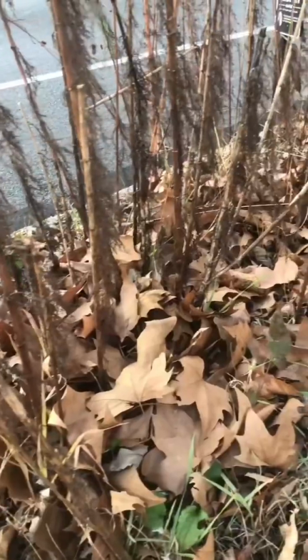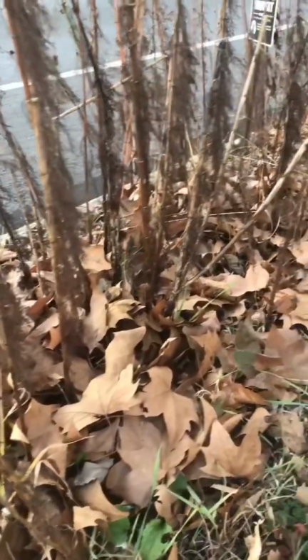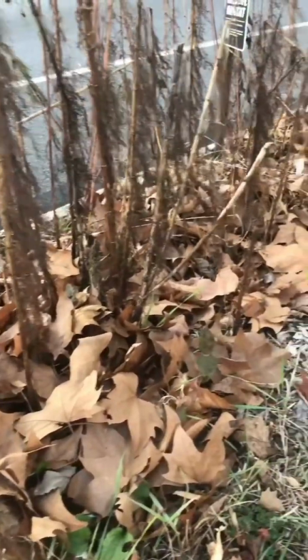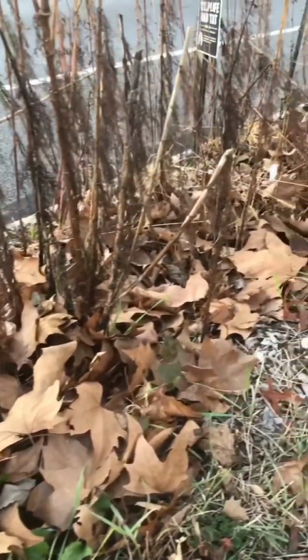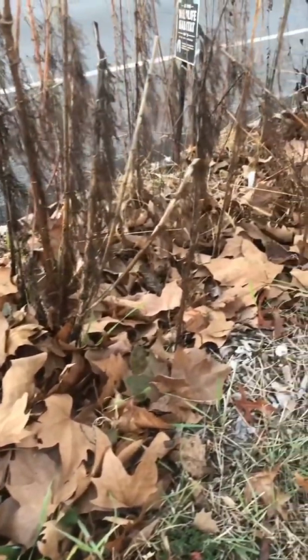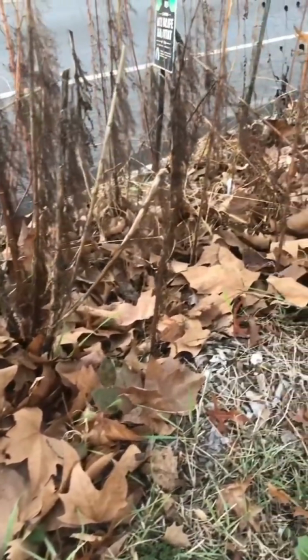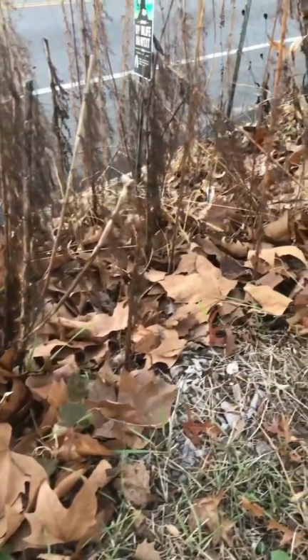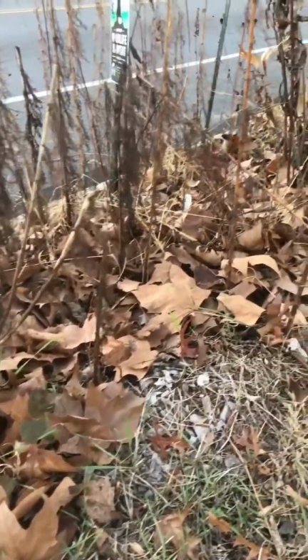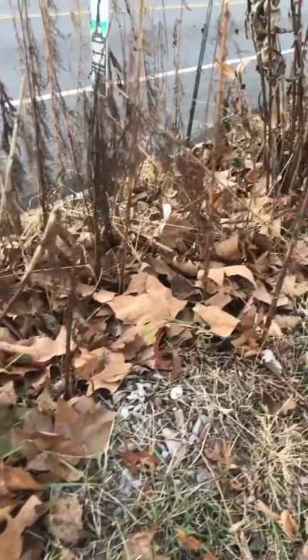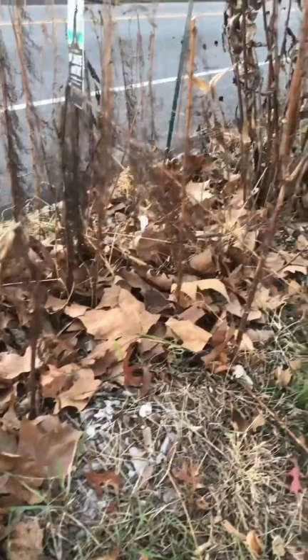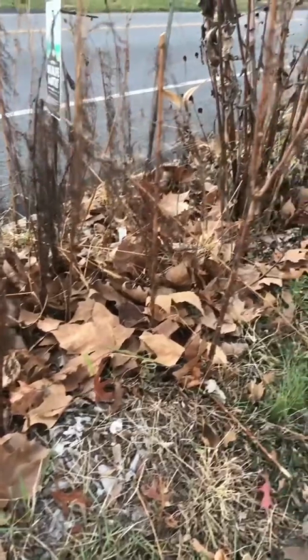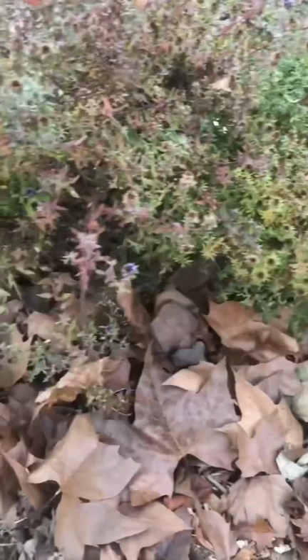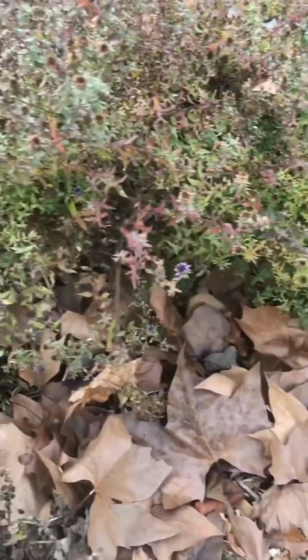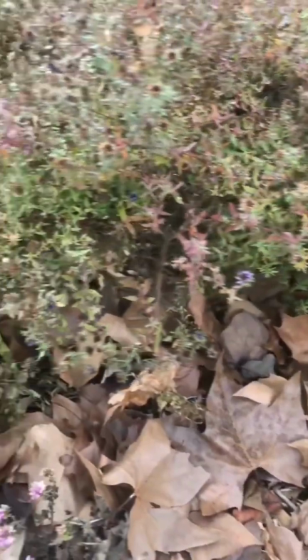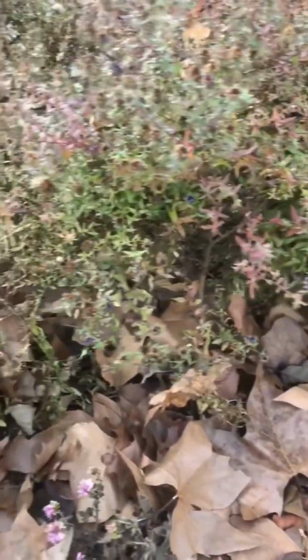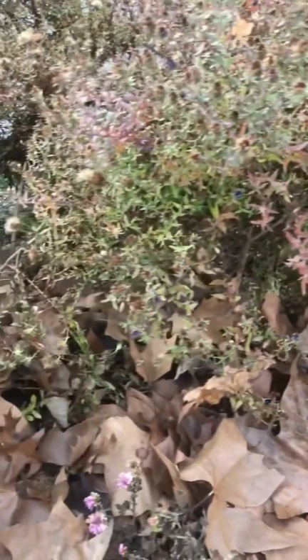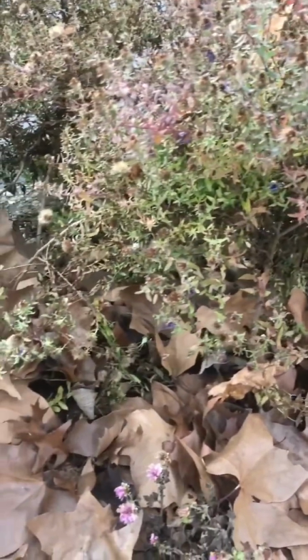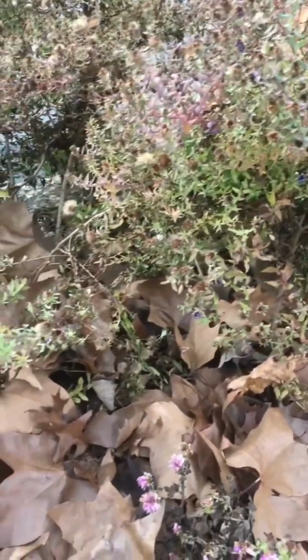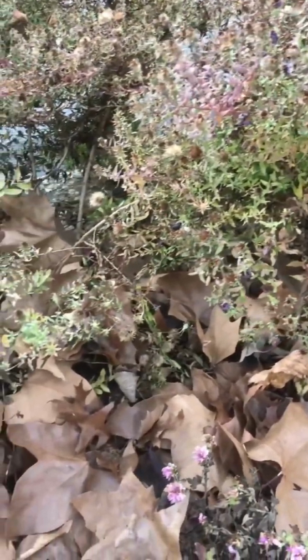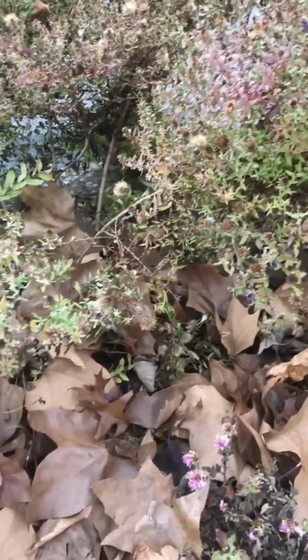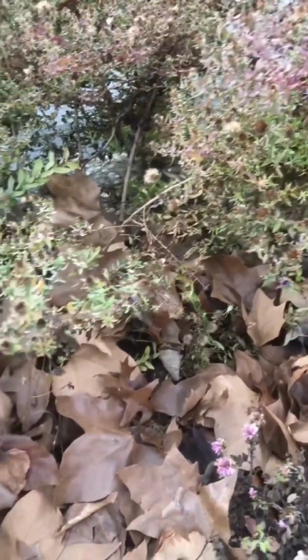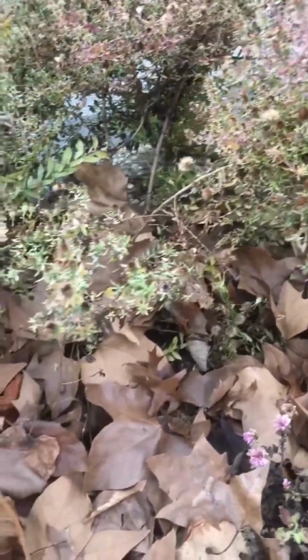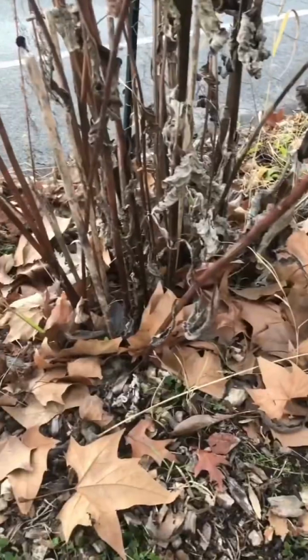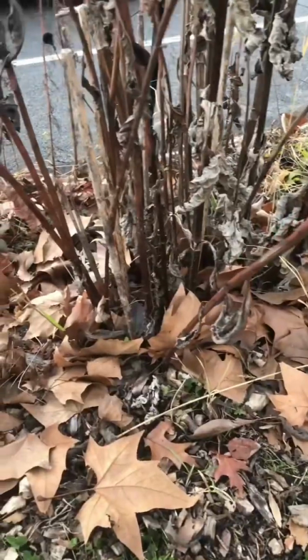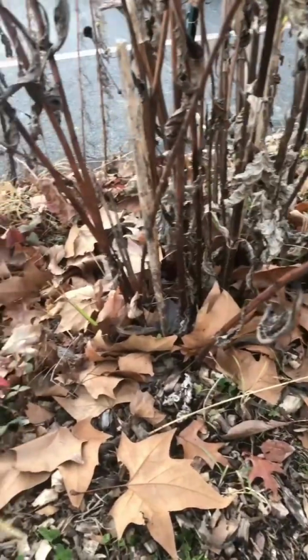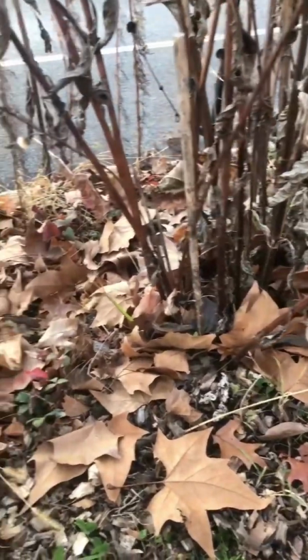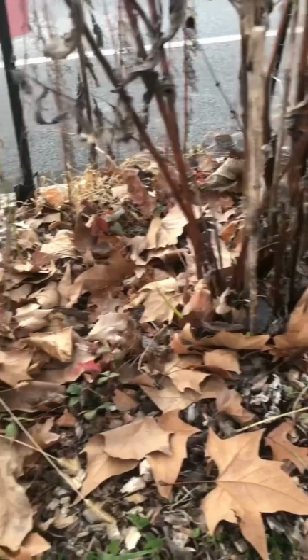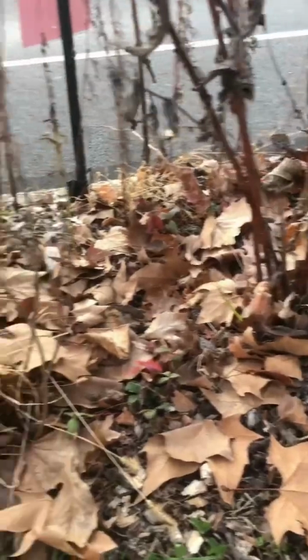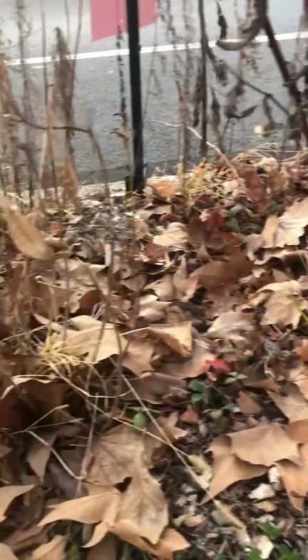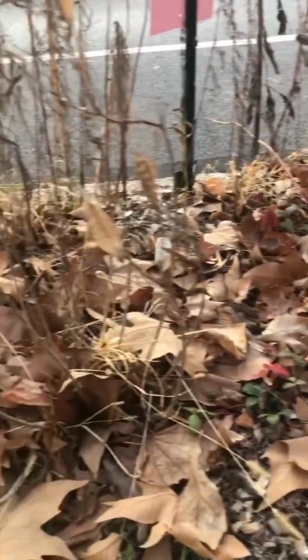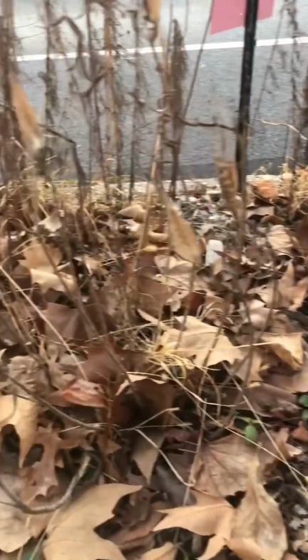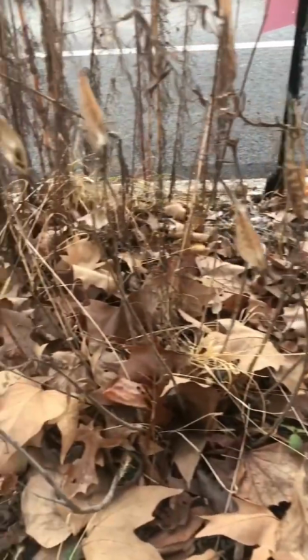Lastly, the stems catch and hold leaf litter on the ground all winter, even when it's windy, which provides great overwintering habitat for insects like butterflies, moths, and lightning bugs.